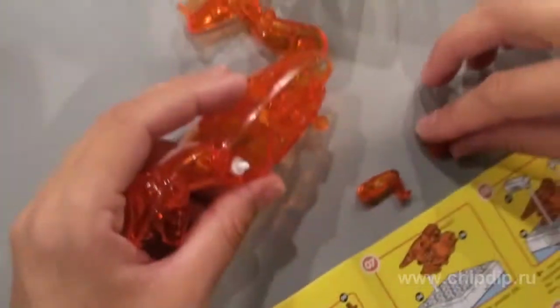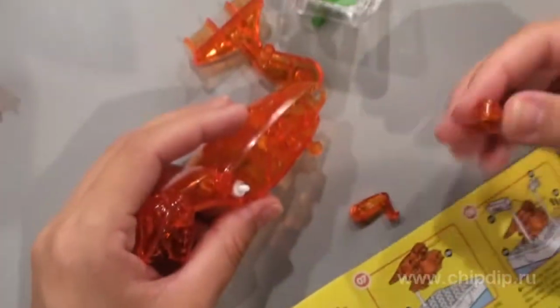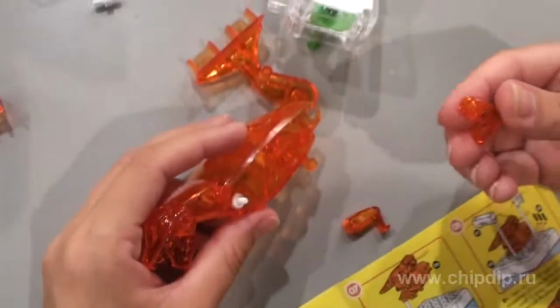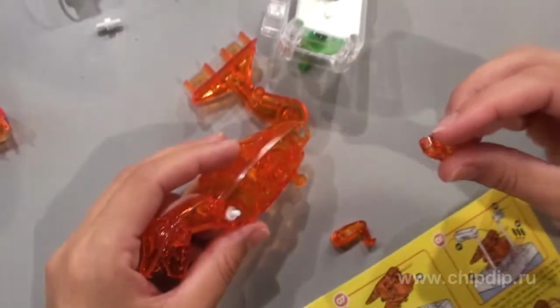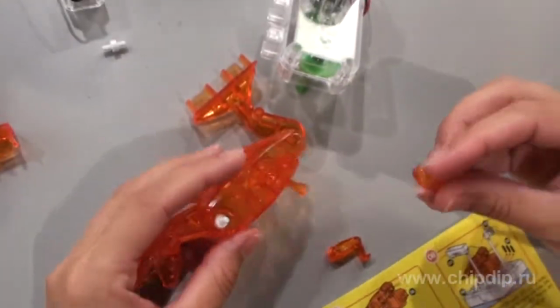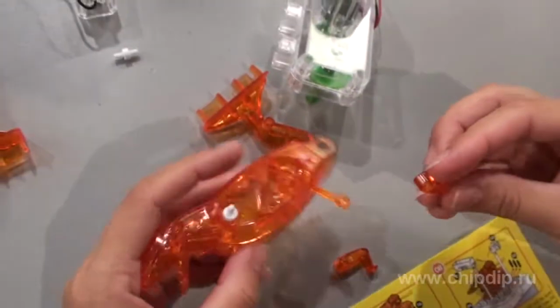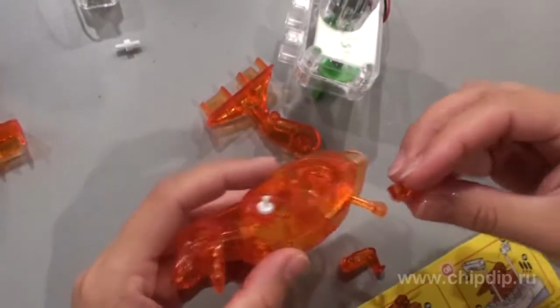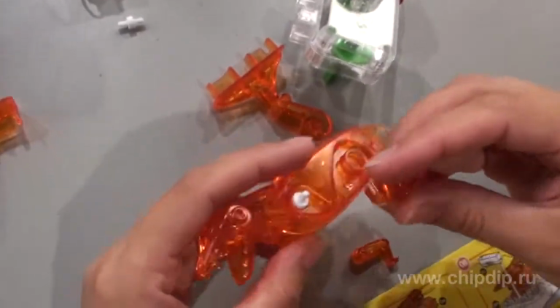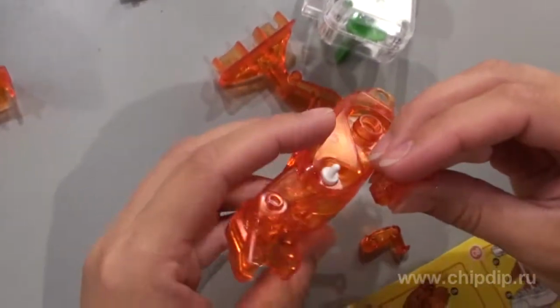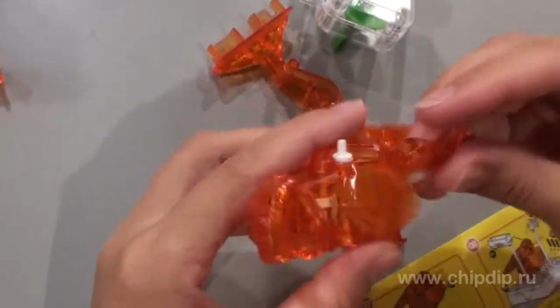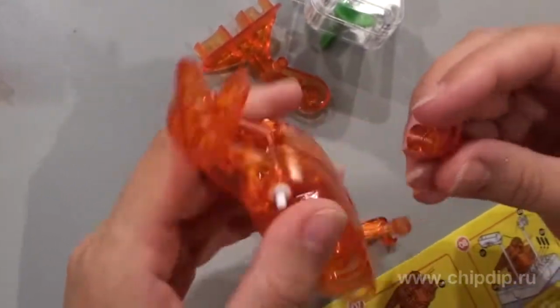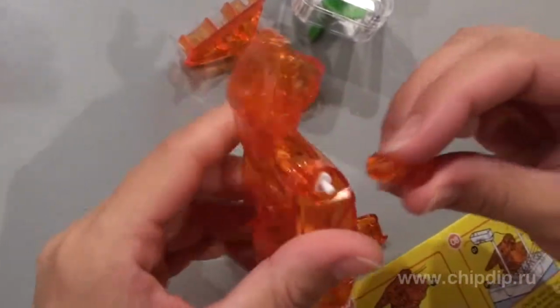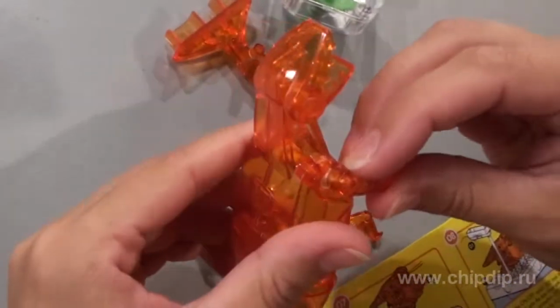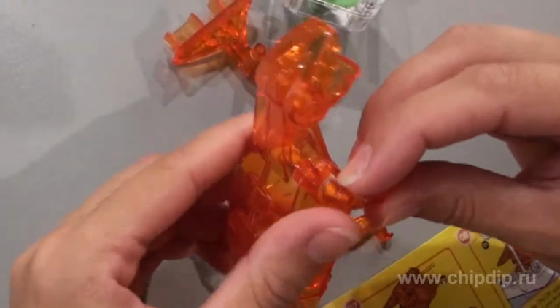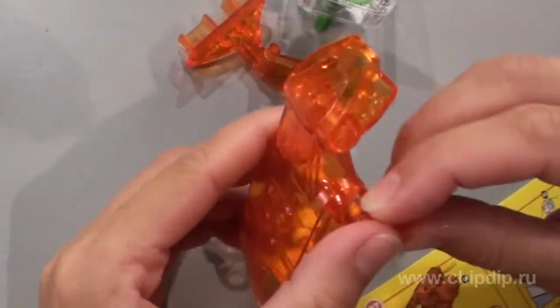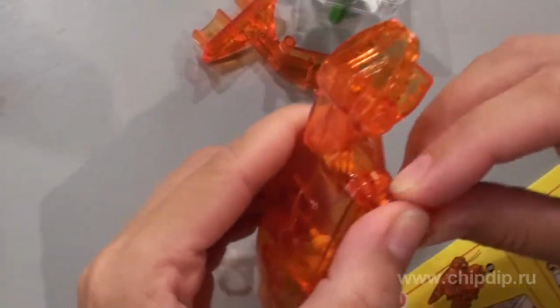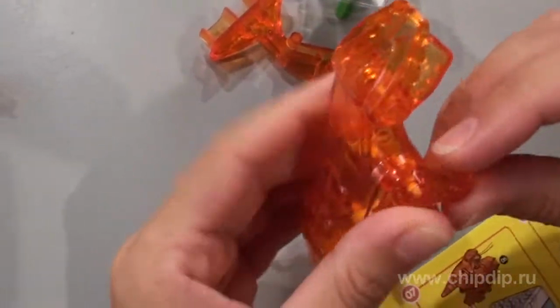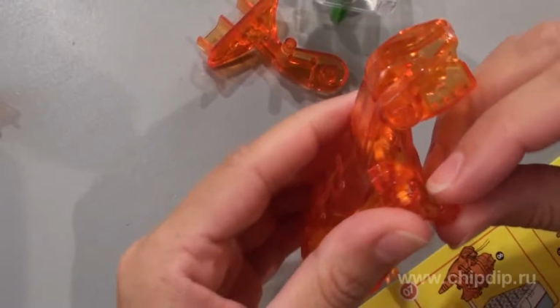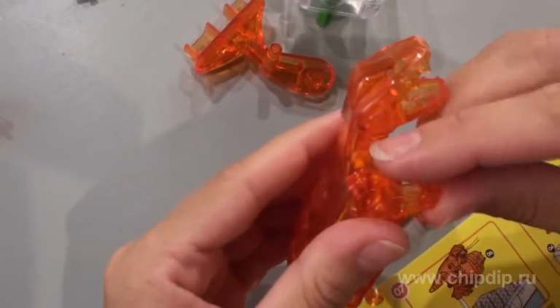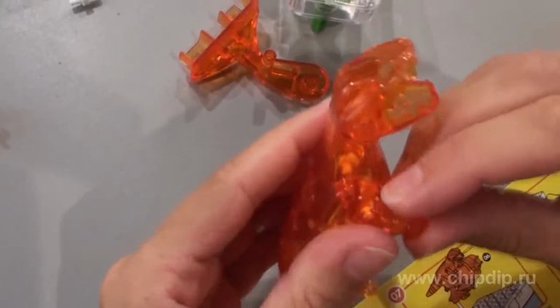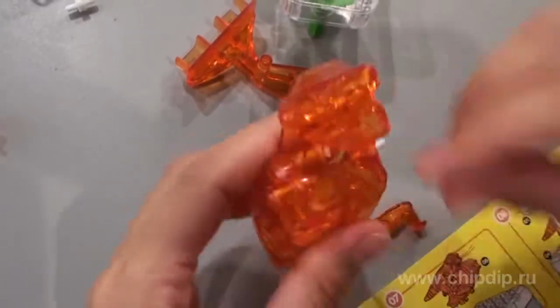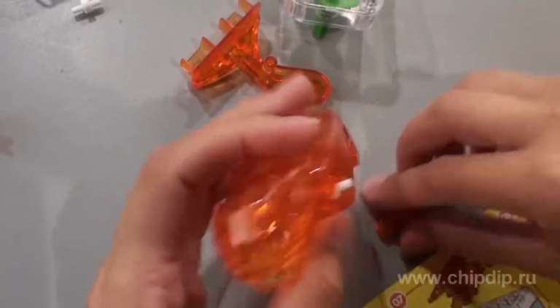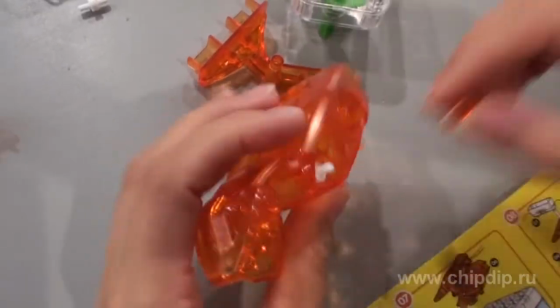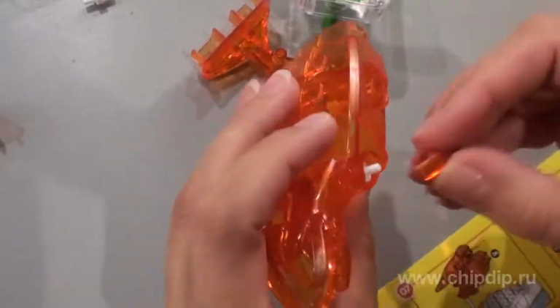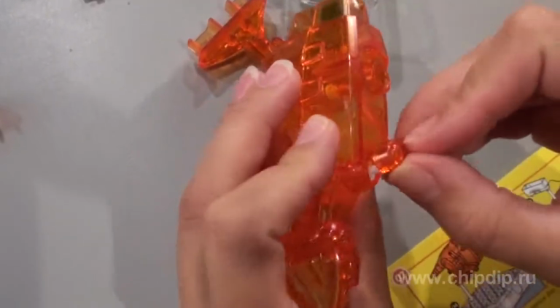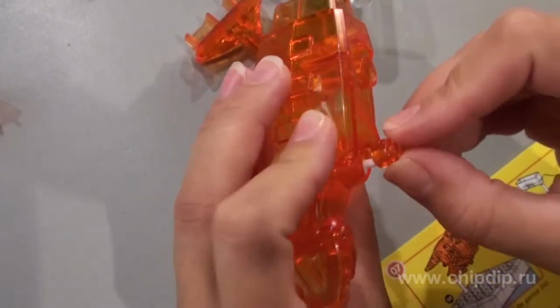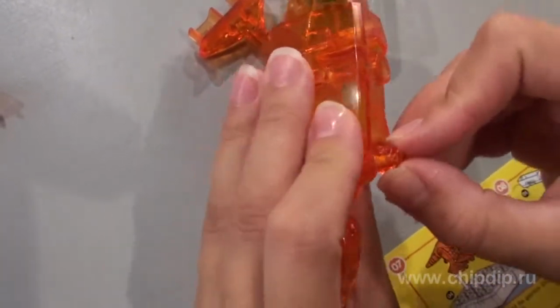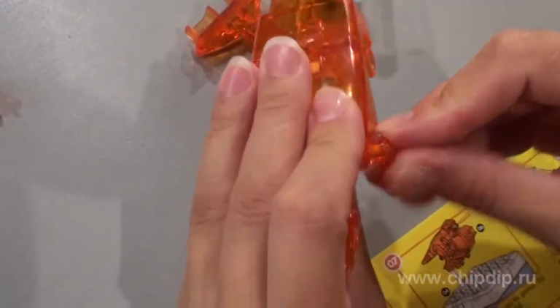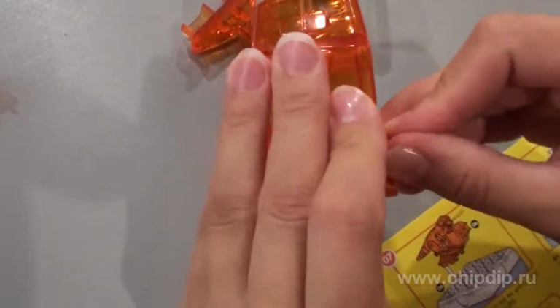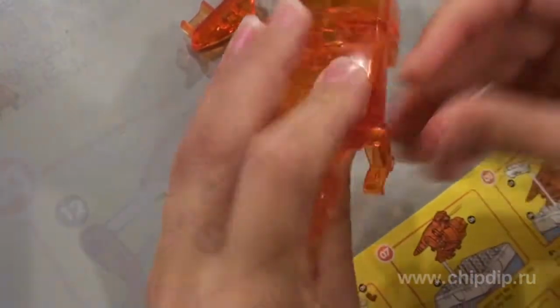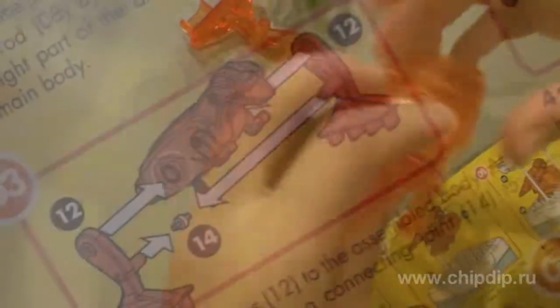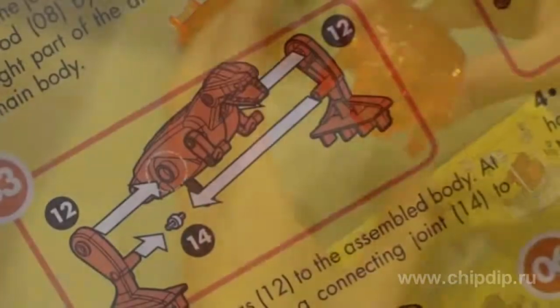To adjoin the two upper paws, take the two connecting clamps and join the upper paws to the body assembled.